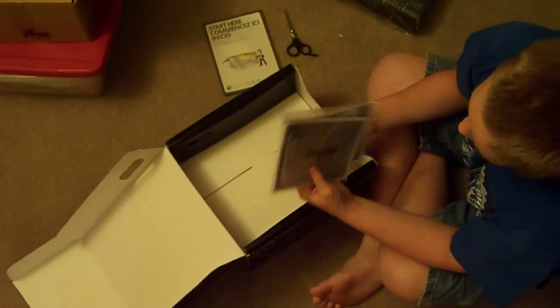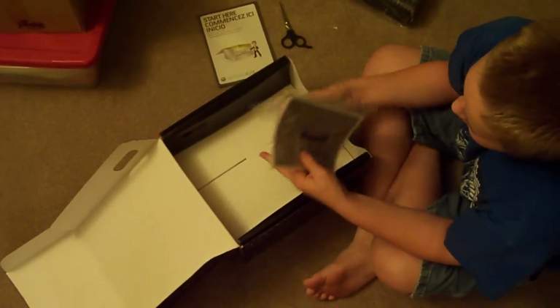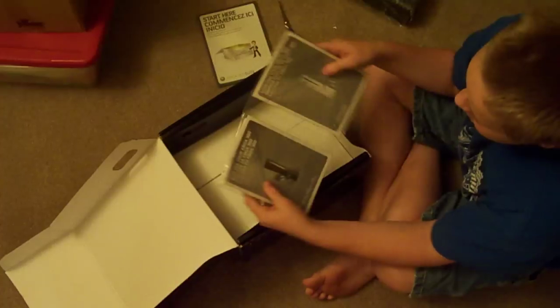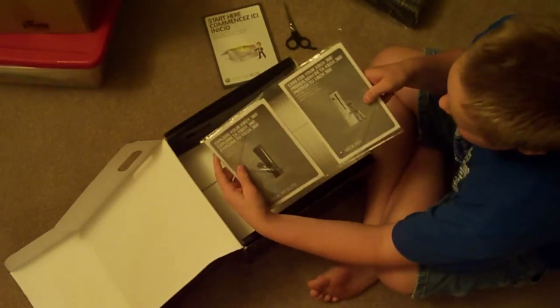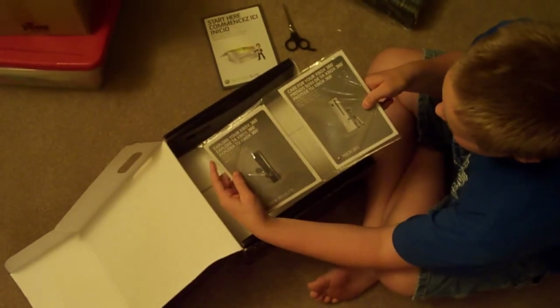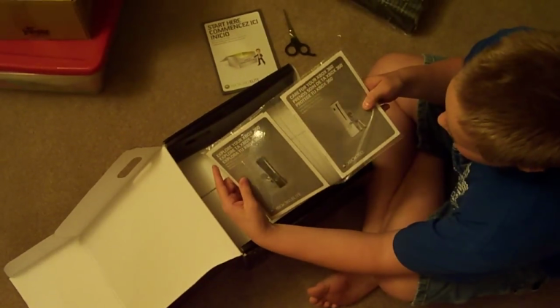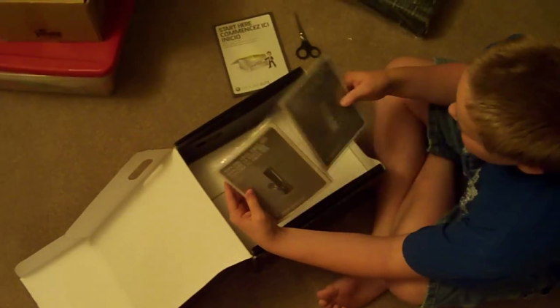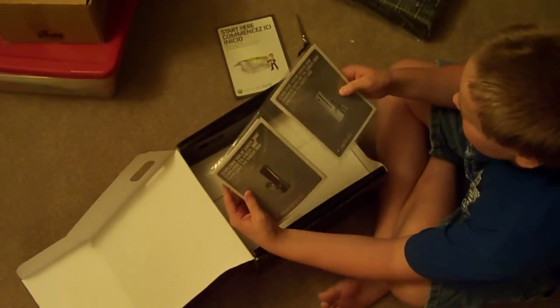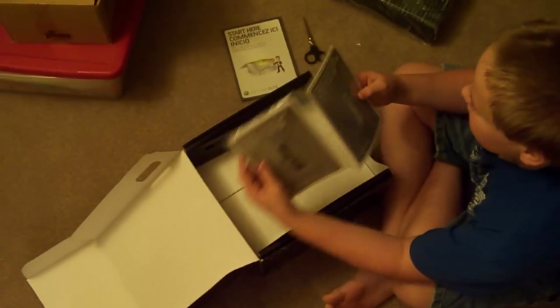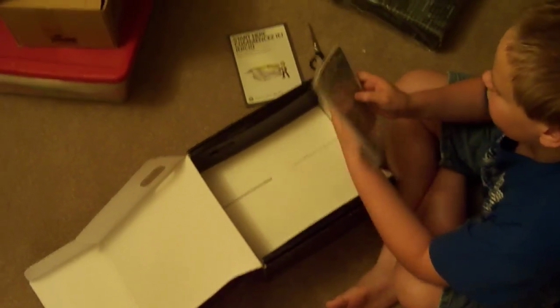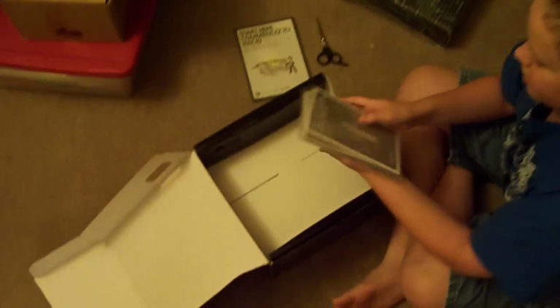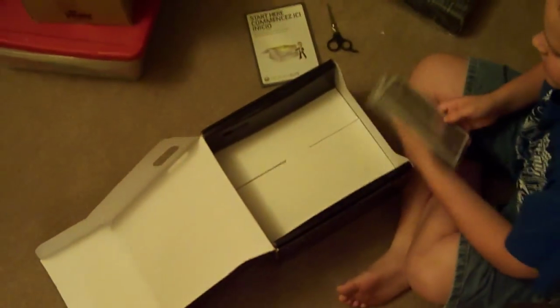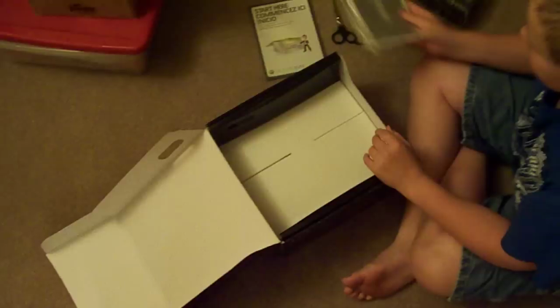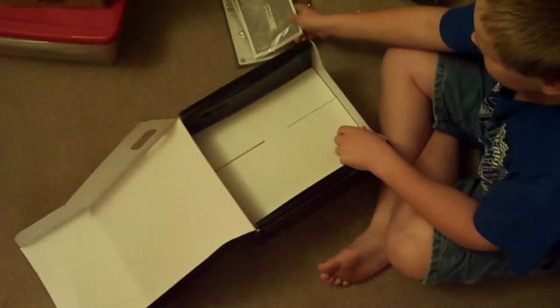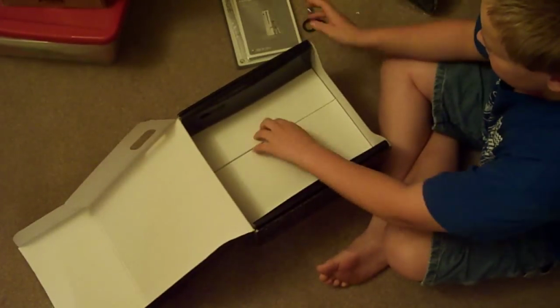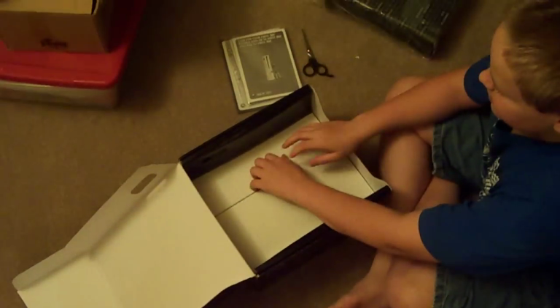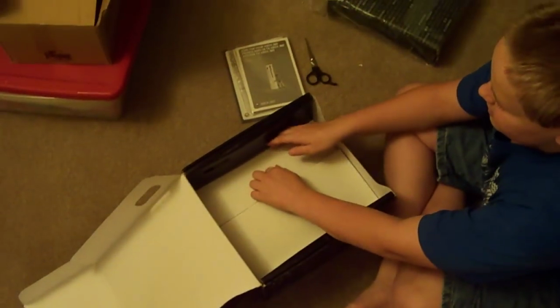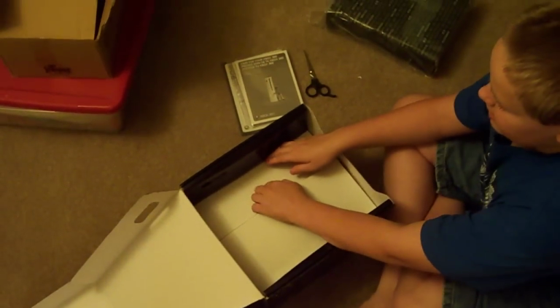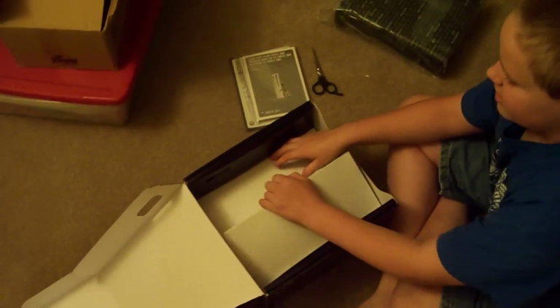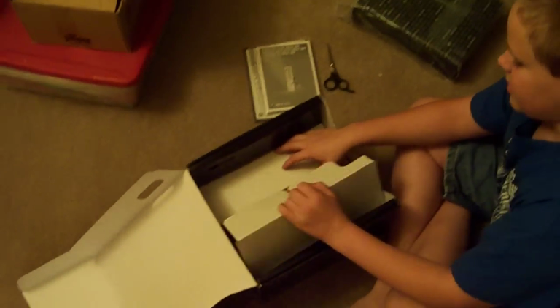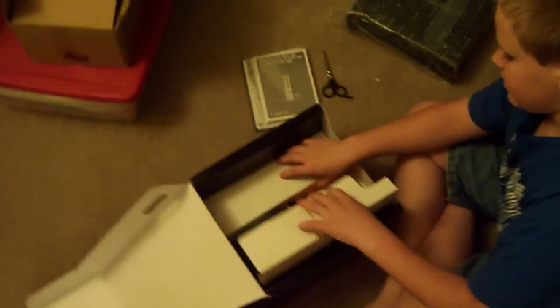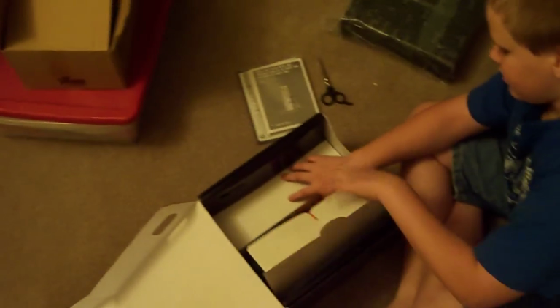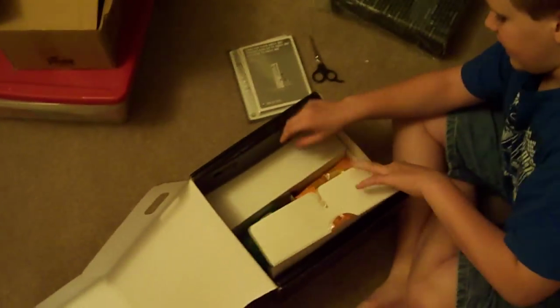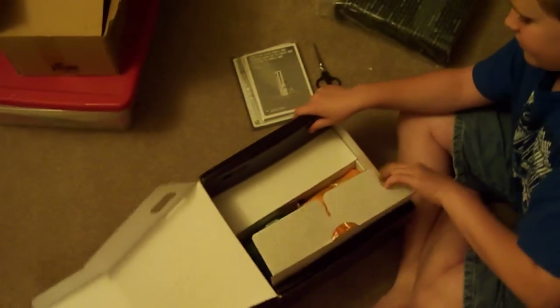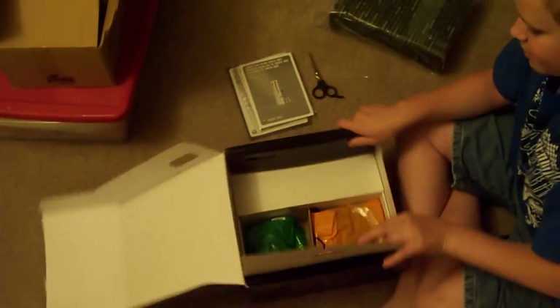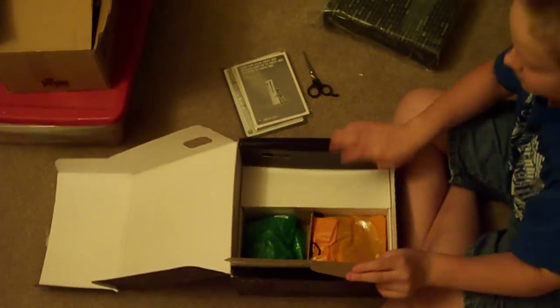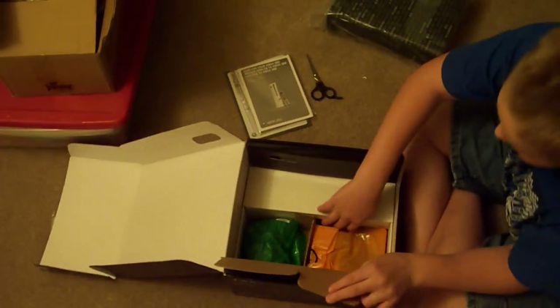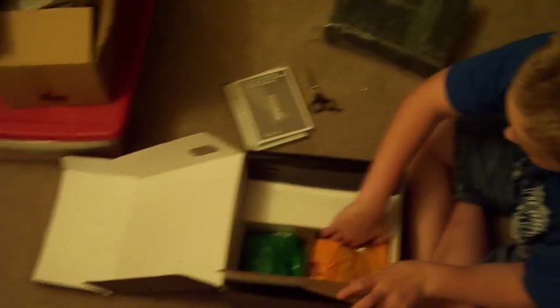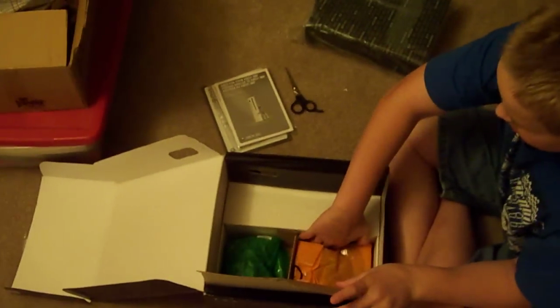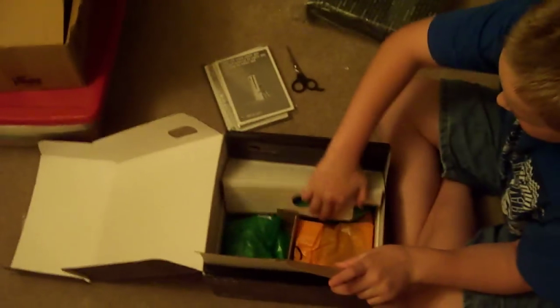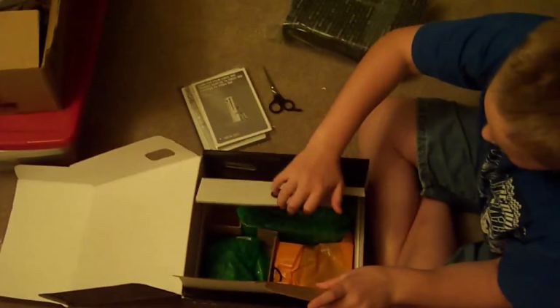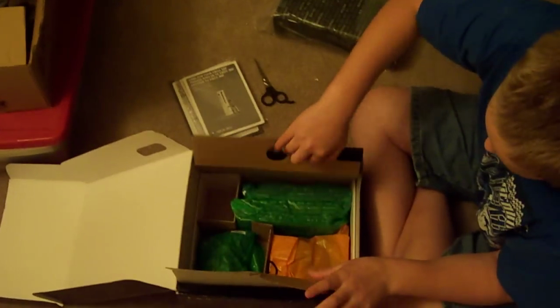Some guides — exploring your 360 and caring for your 360 — and then all big flaps full of mystical Xbox goodies.